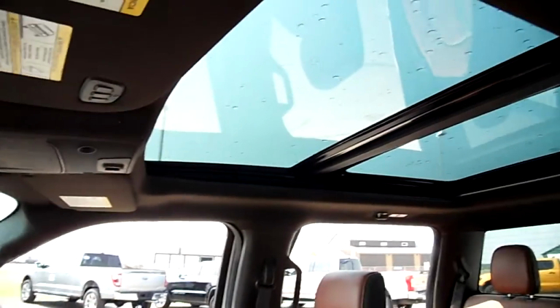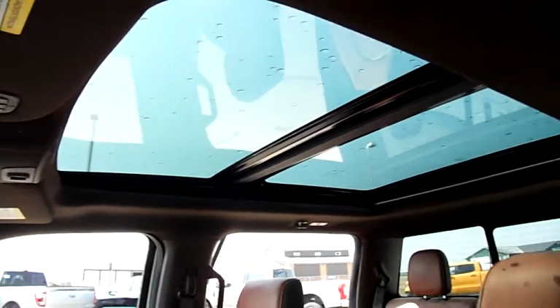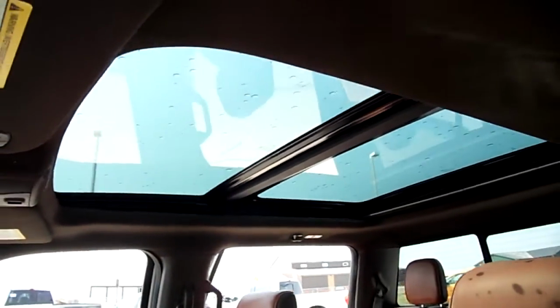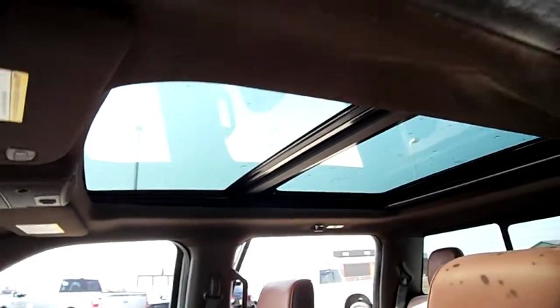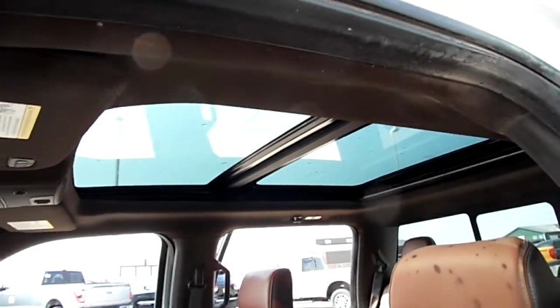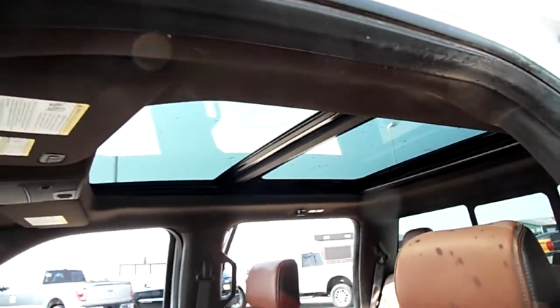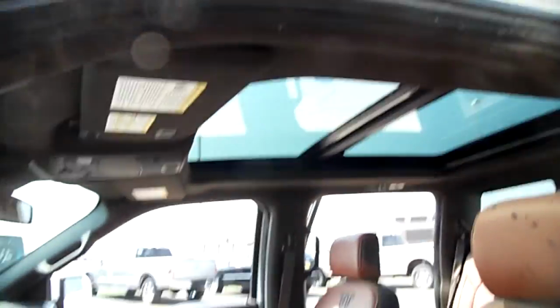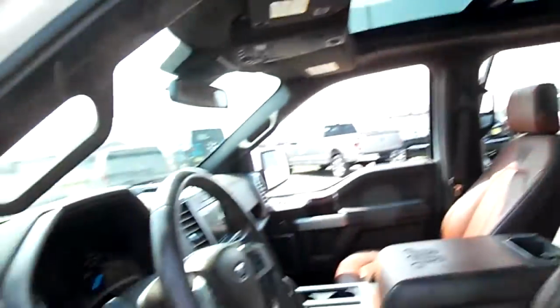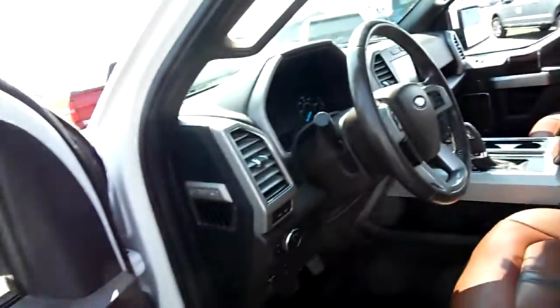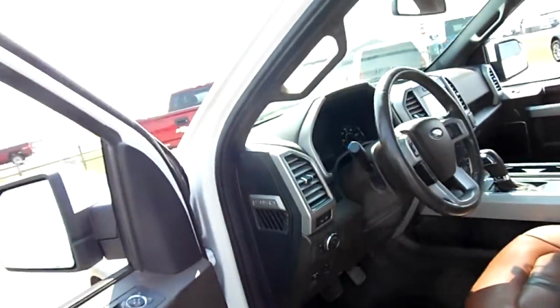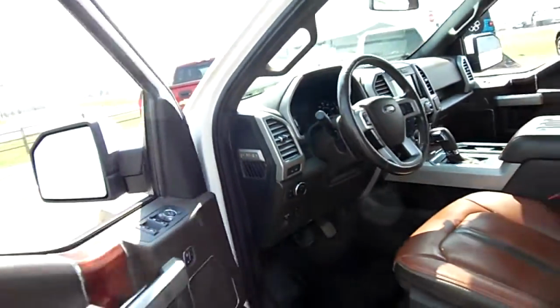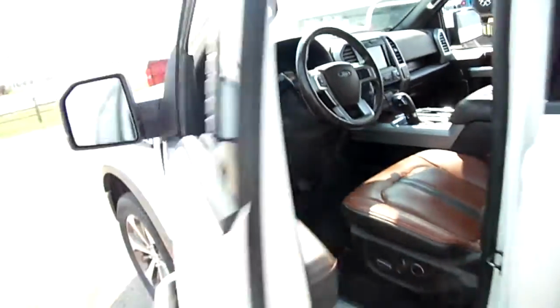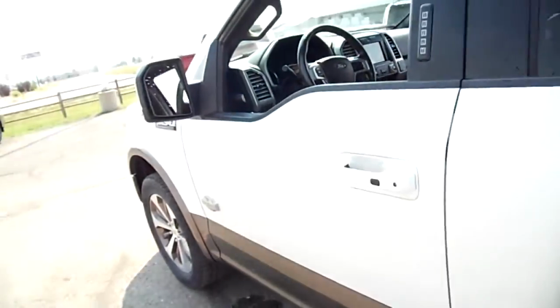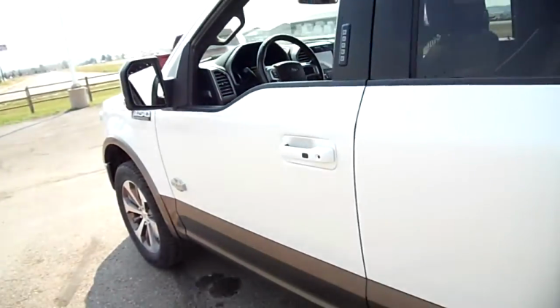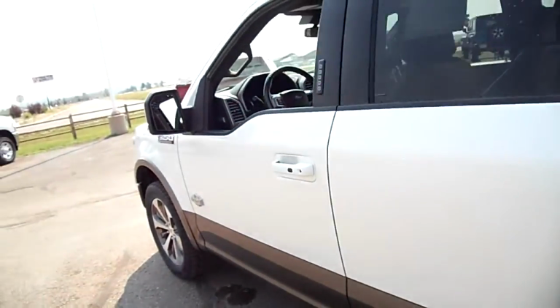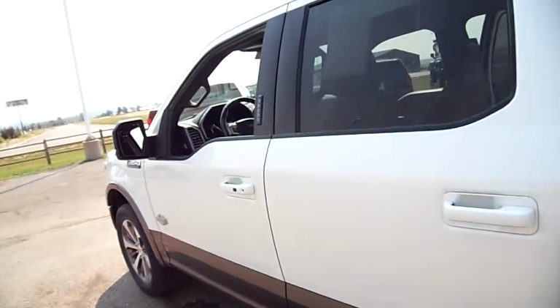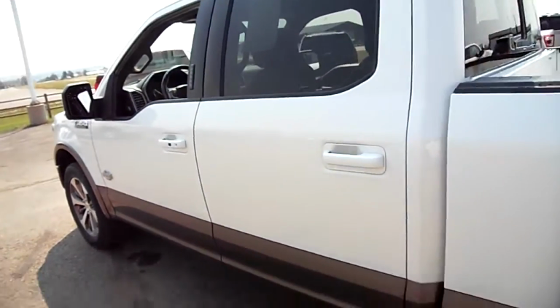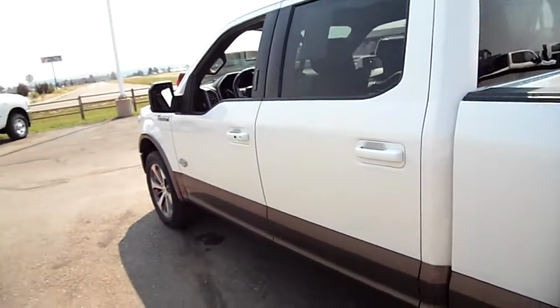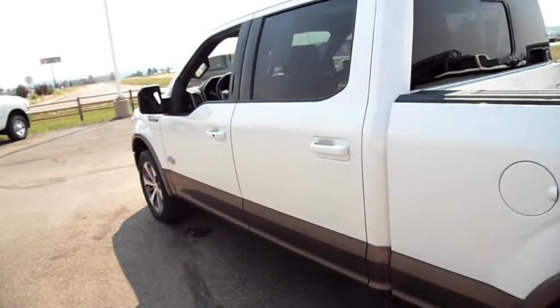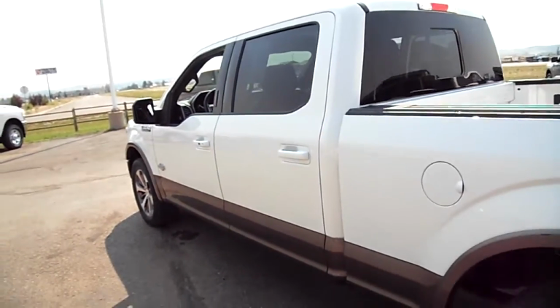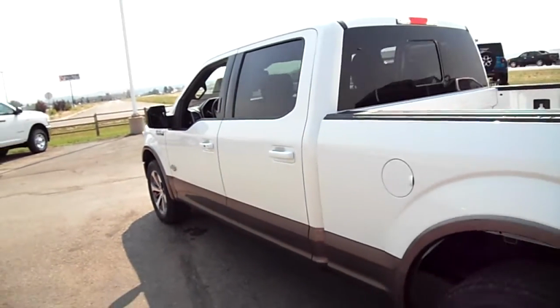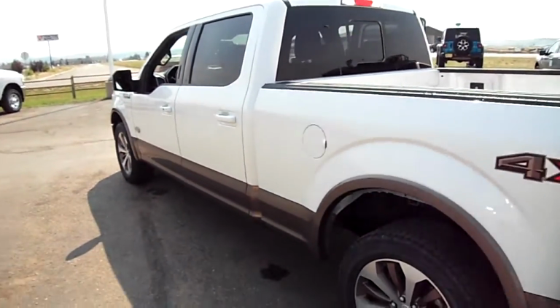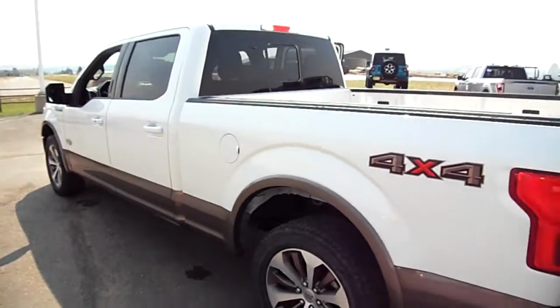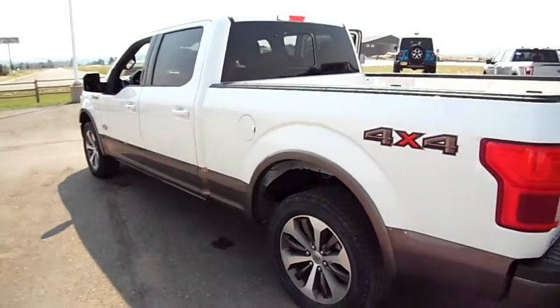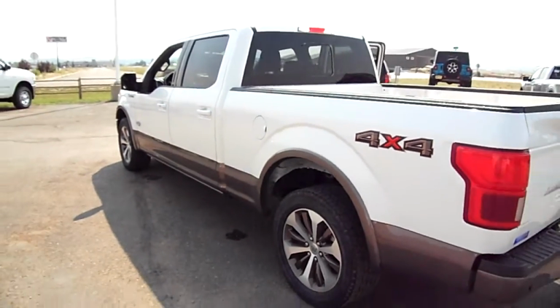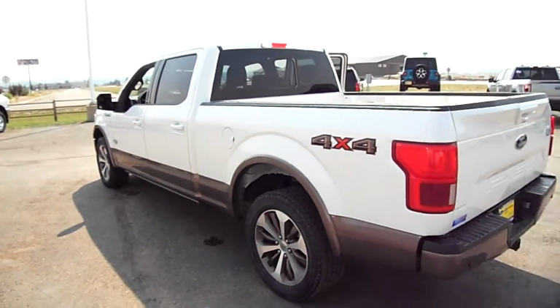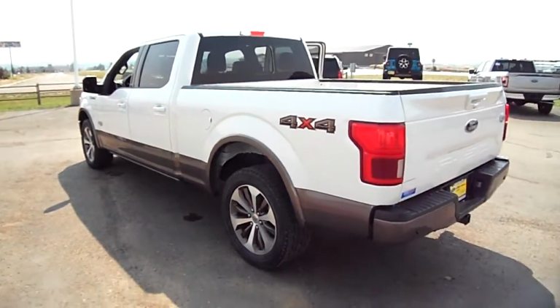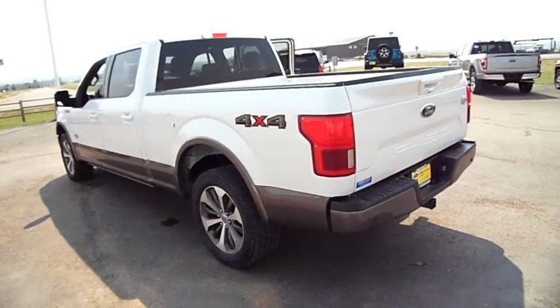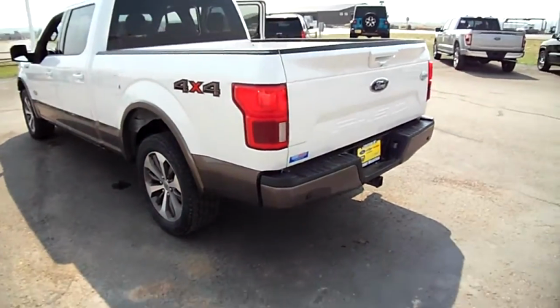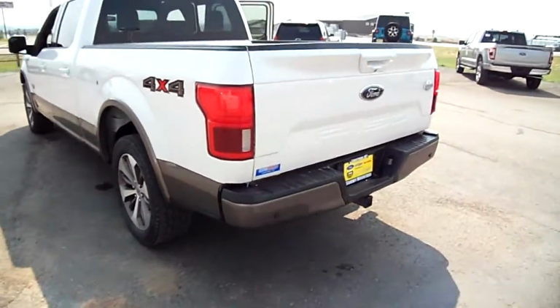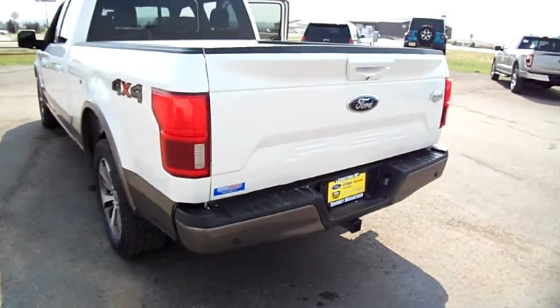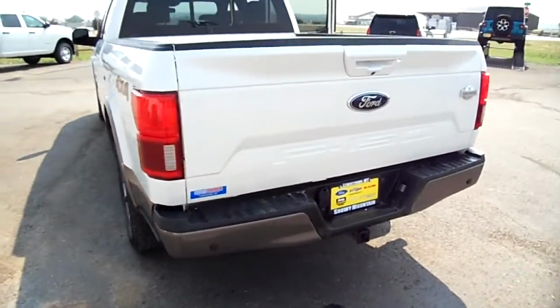The big sky roof there for the big sky. The honk tells me that the keys are with me and not the truck. That's a 5-liter V8 under the hood that you saw.